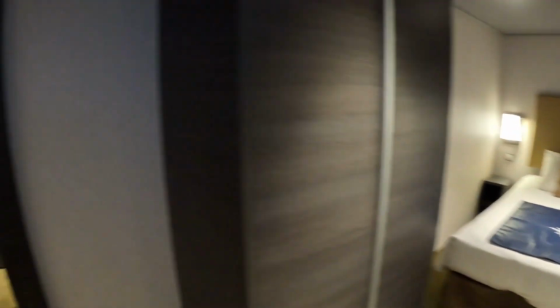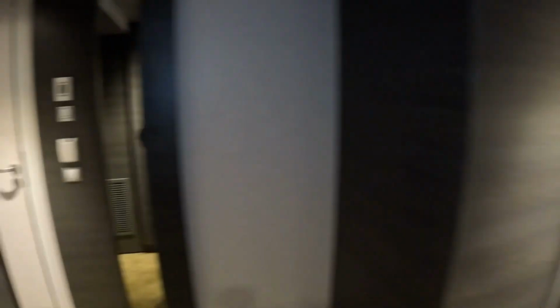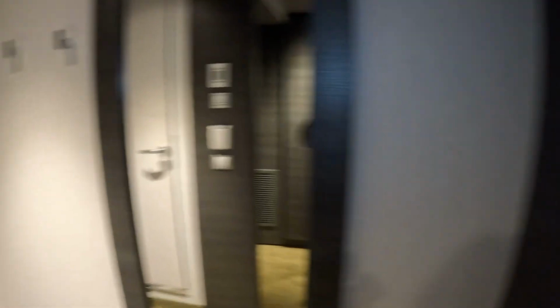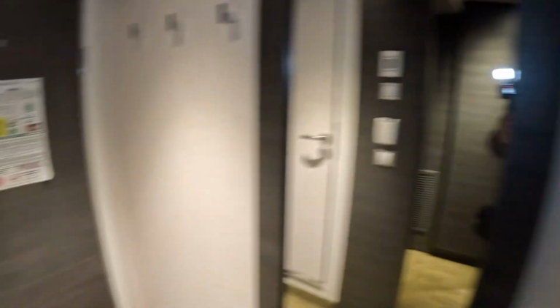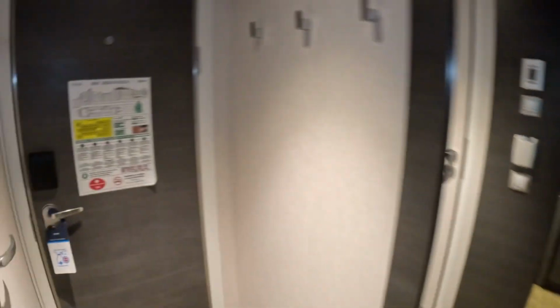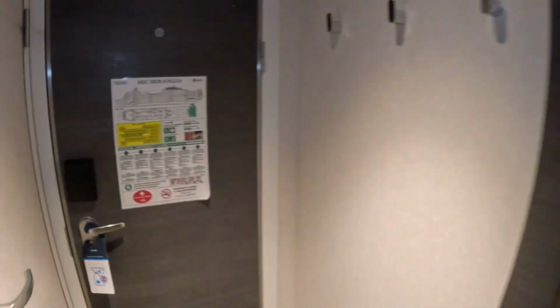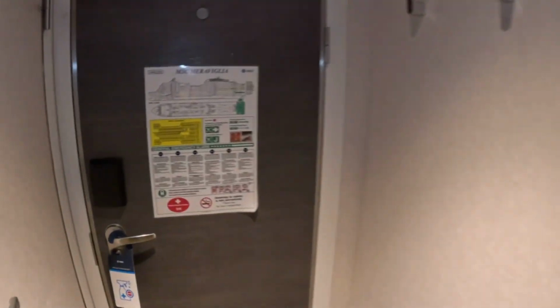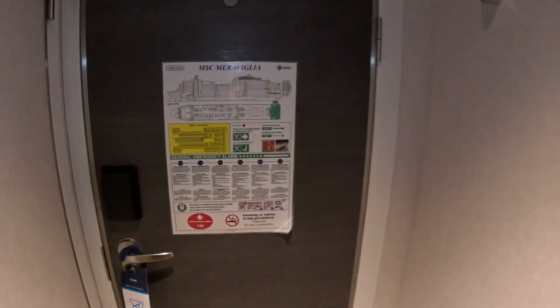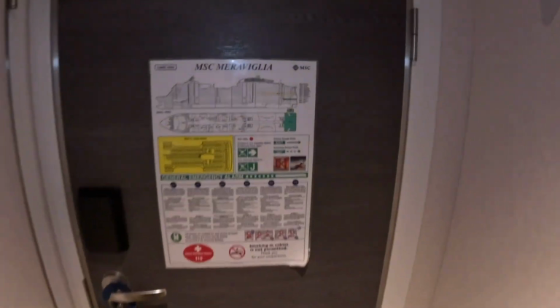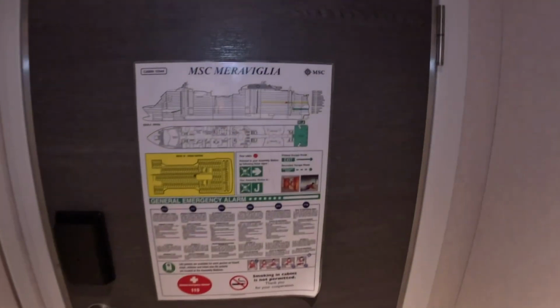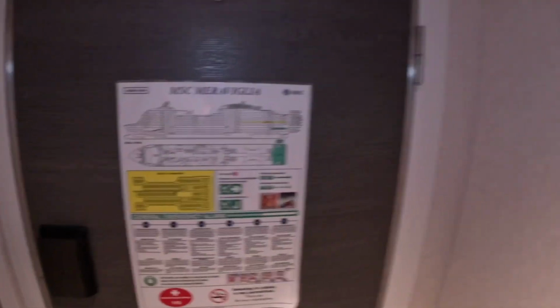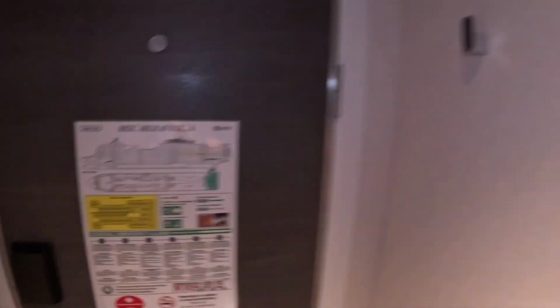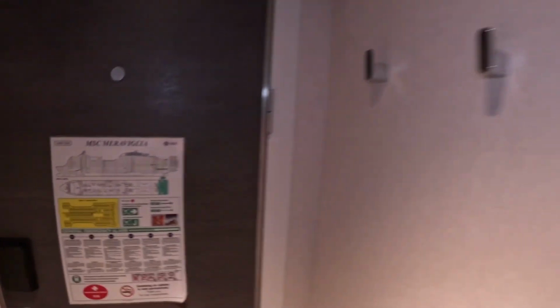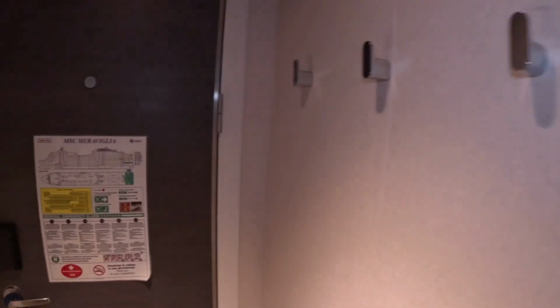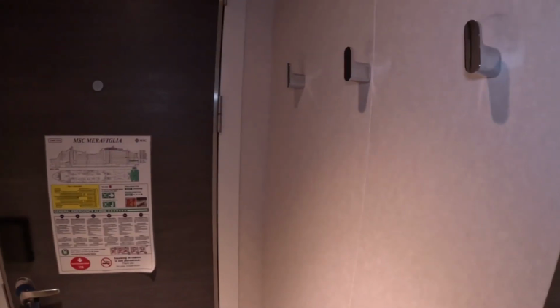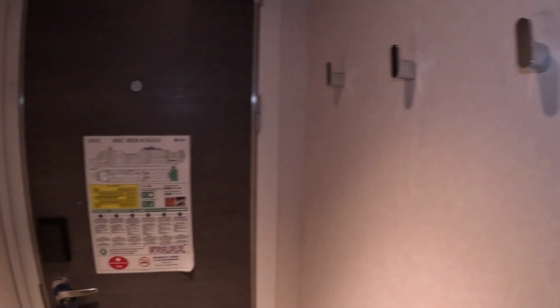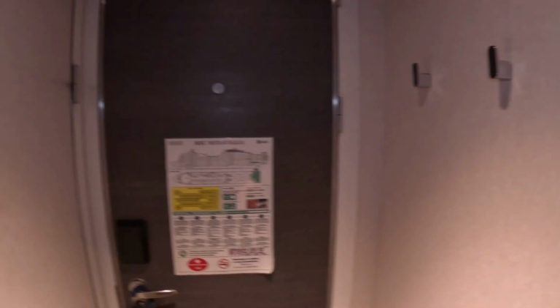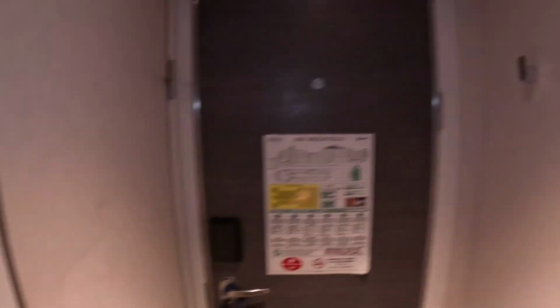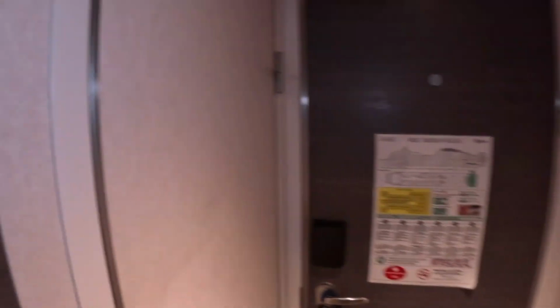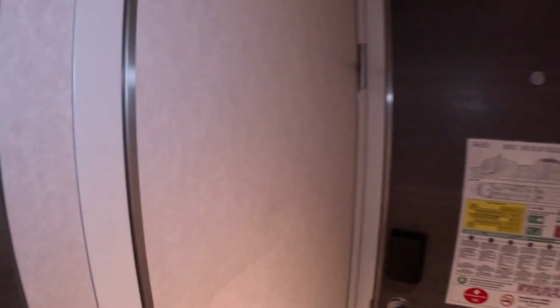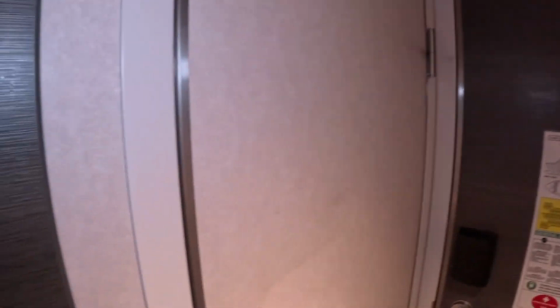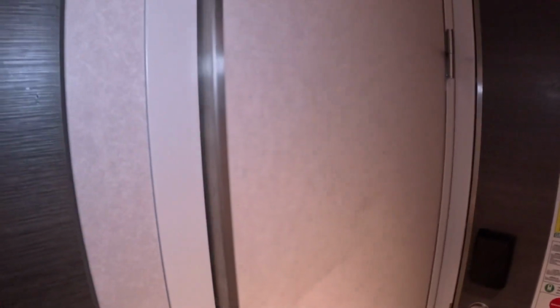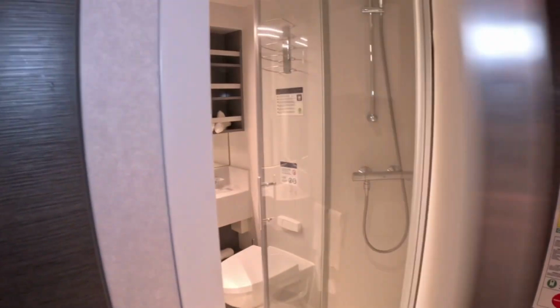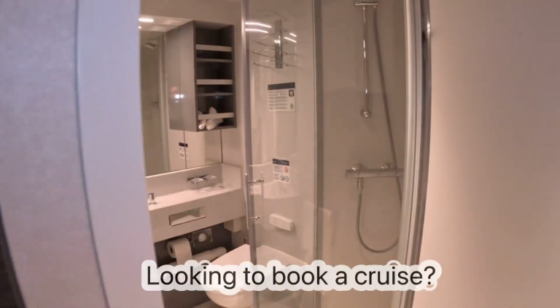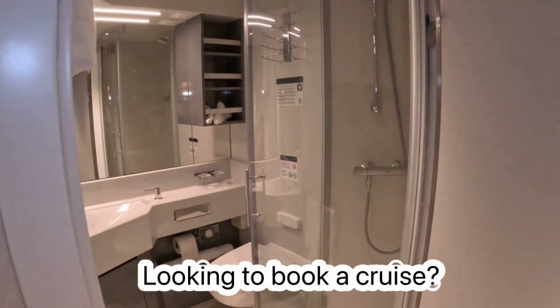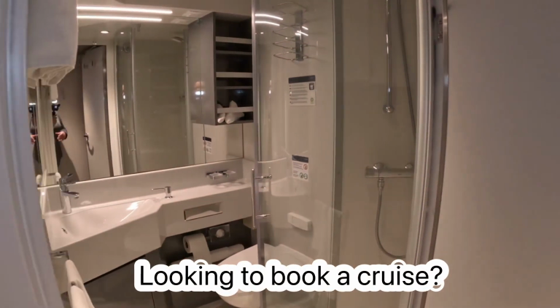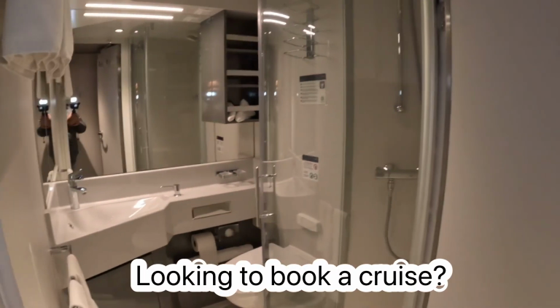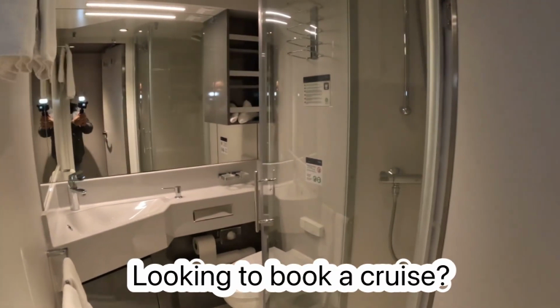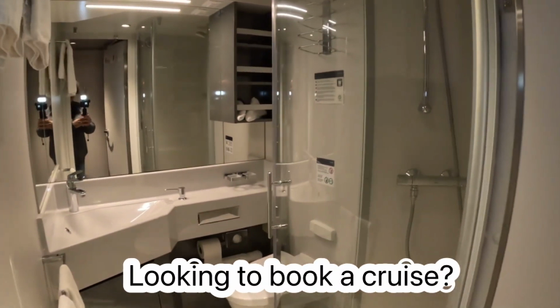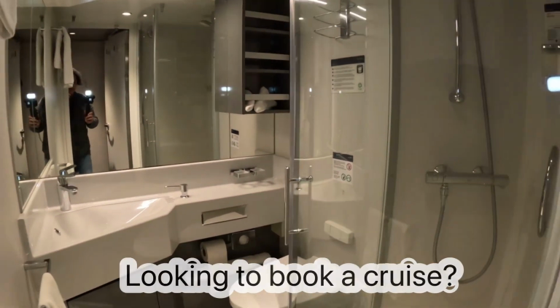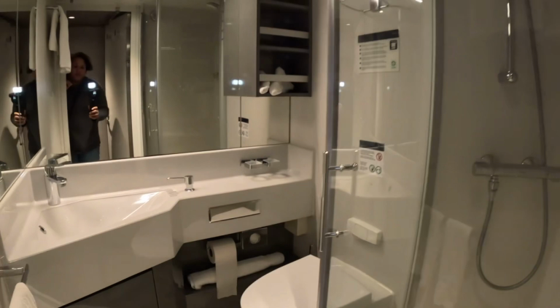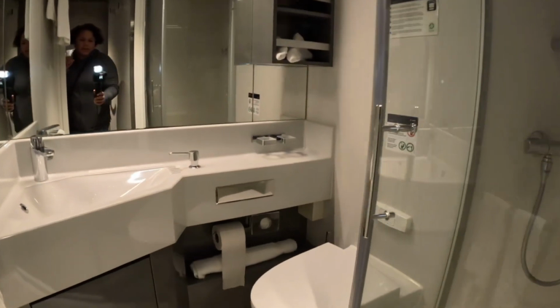We'll start here behind the door. You have your emergency information there, and you also have a few hooks to hang things. Right here behind the door you have the restroom — a standard size restroom with a toilet.